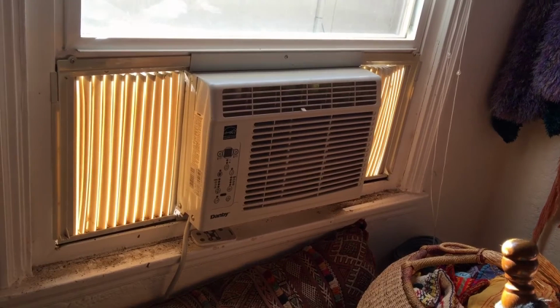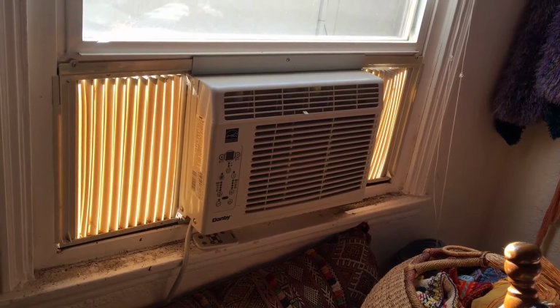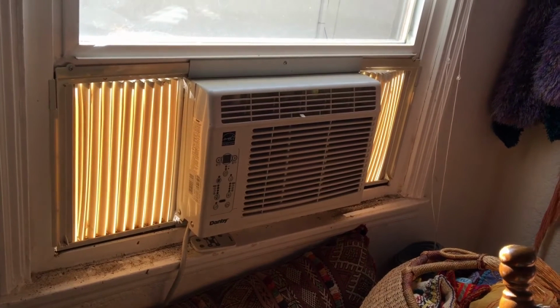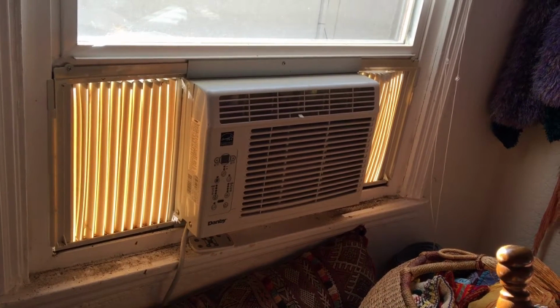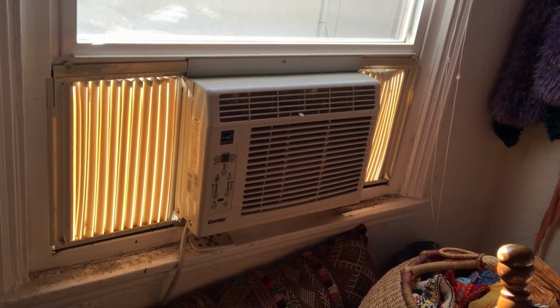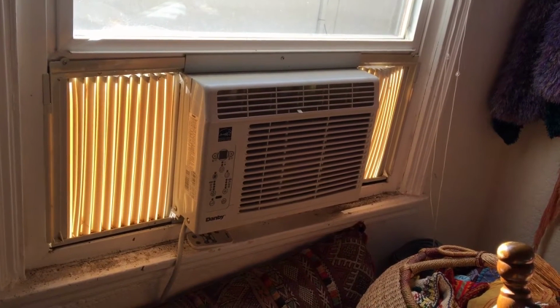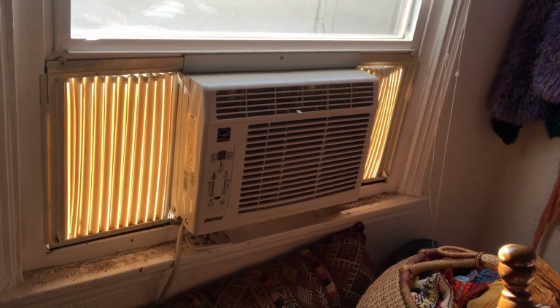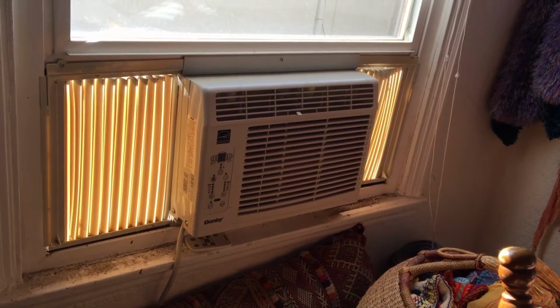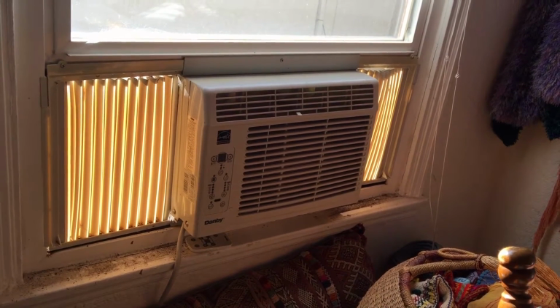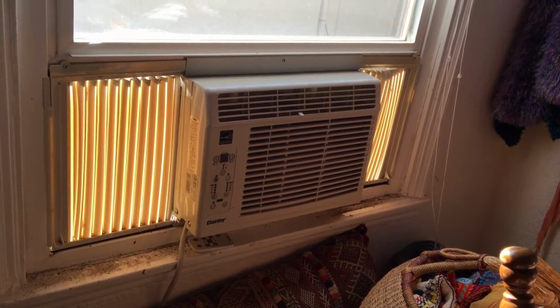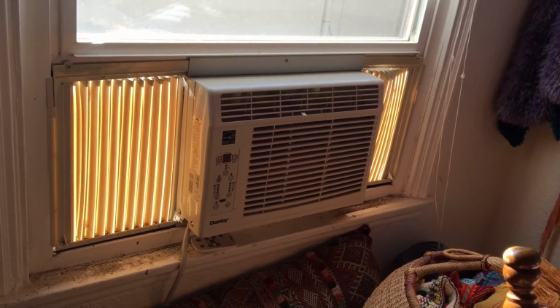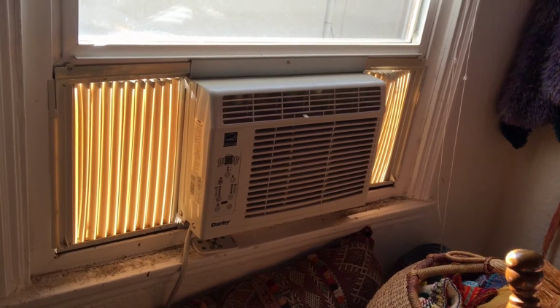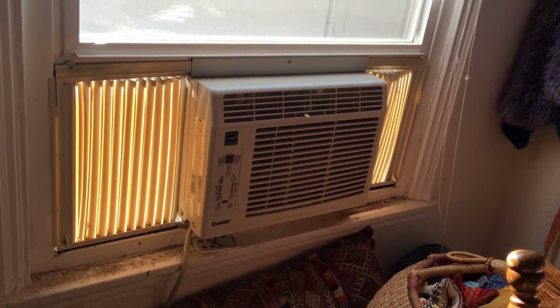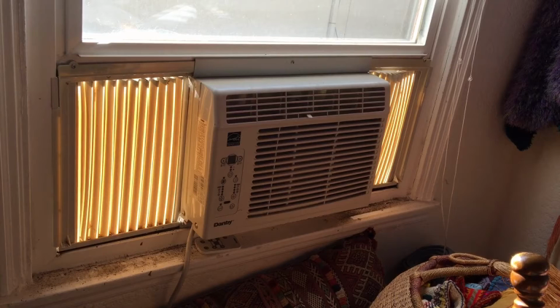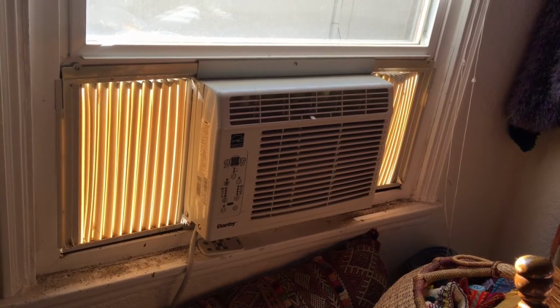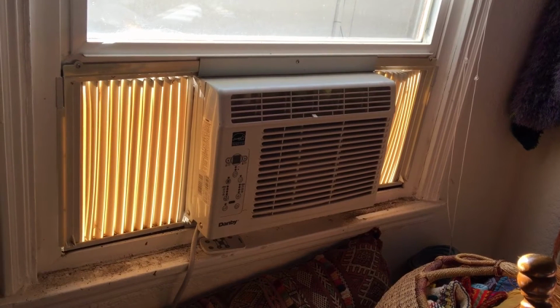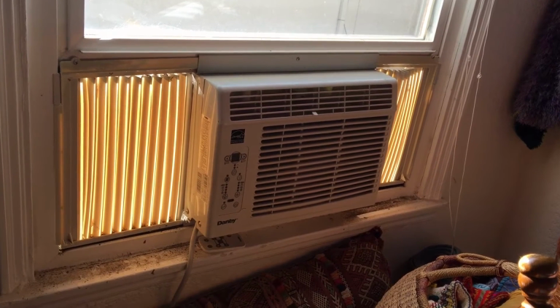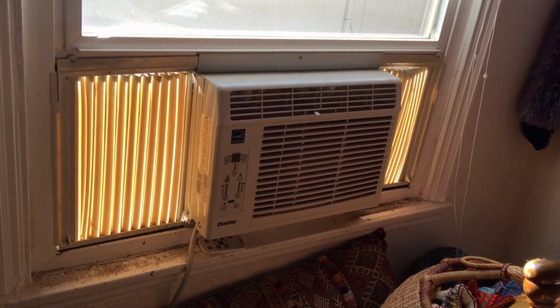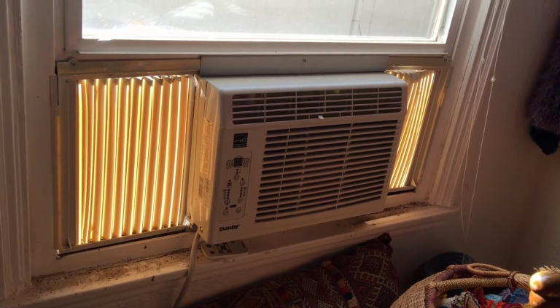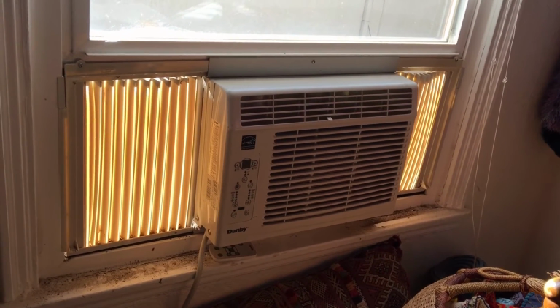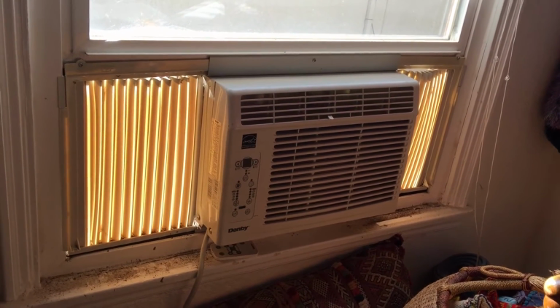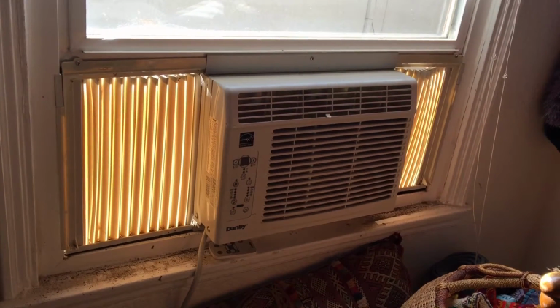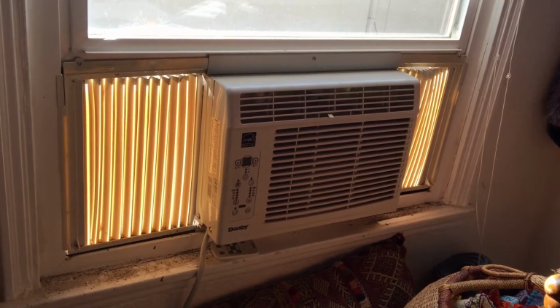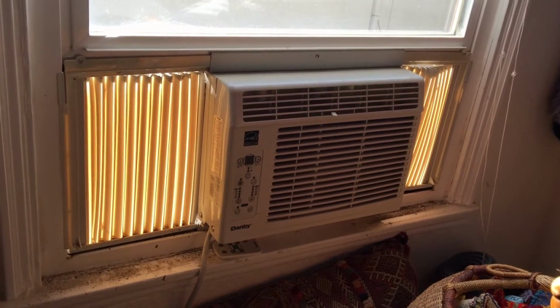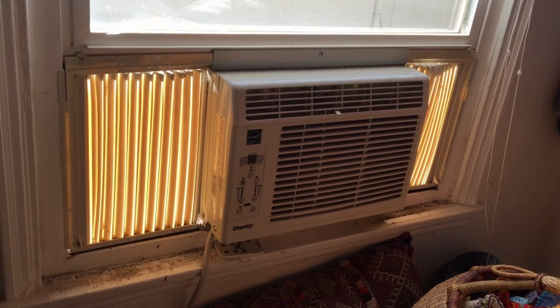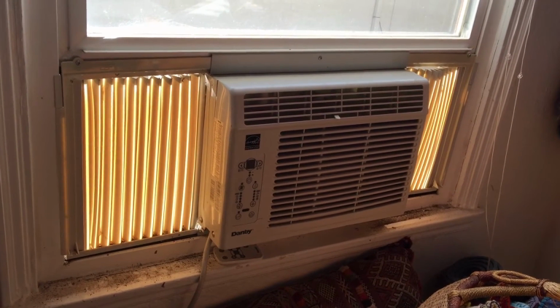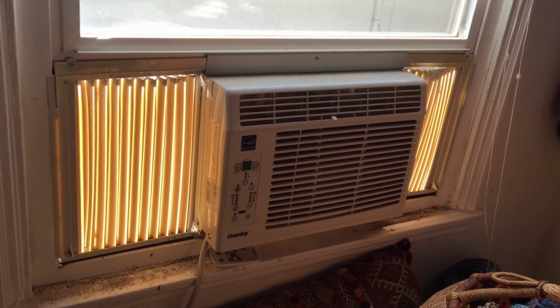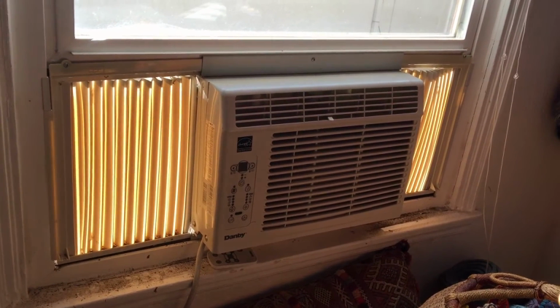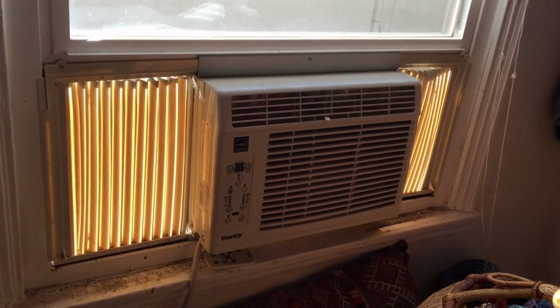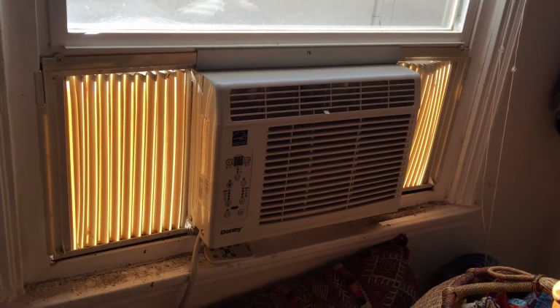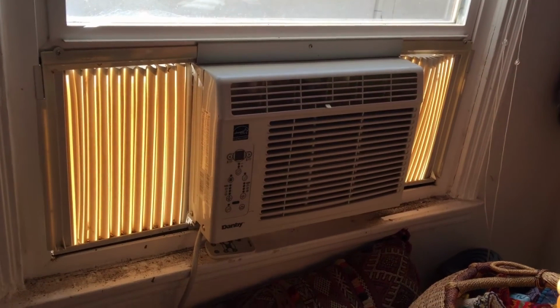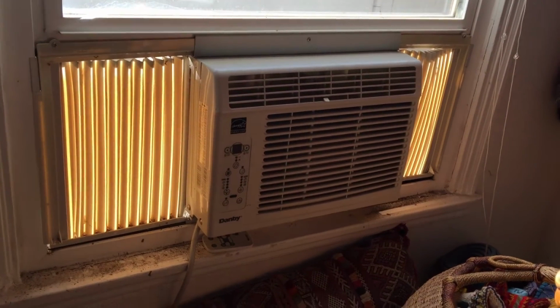Wintertime, and this AC unit creates a draft in this room, so we're going to block this AC unit from allowing cold, chilly winds into this room.